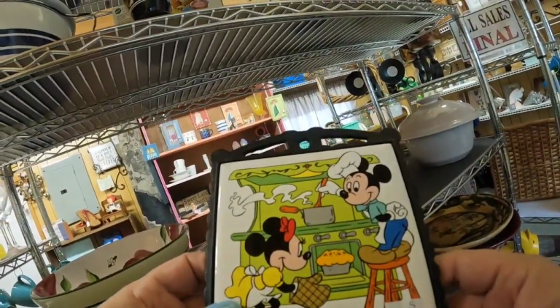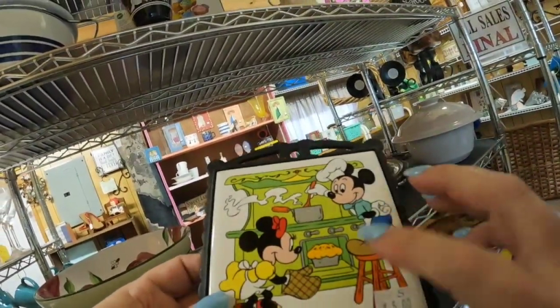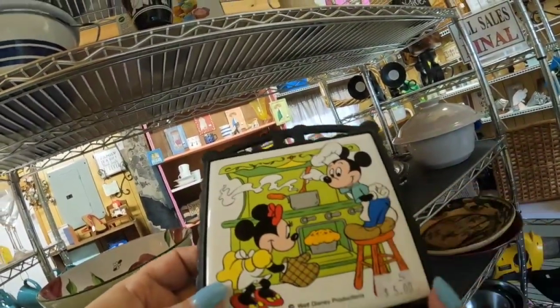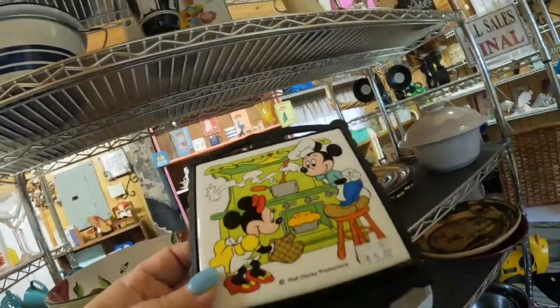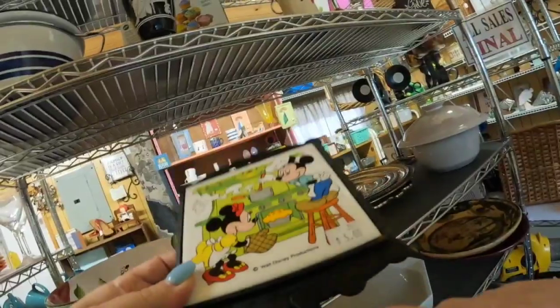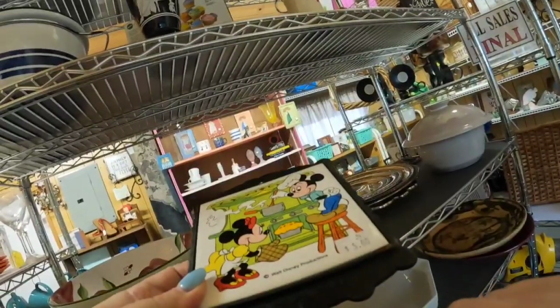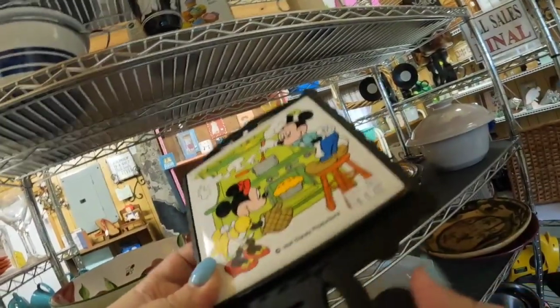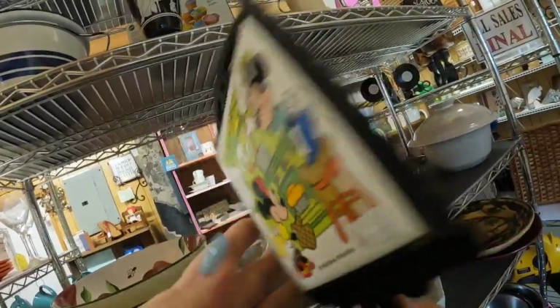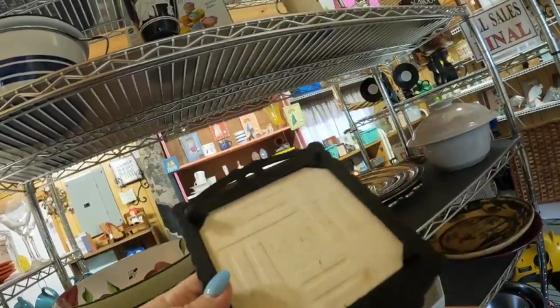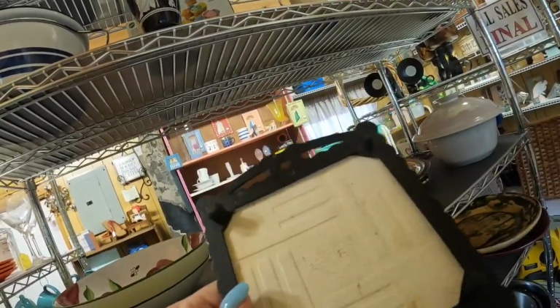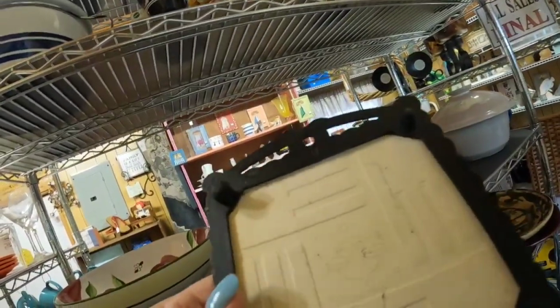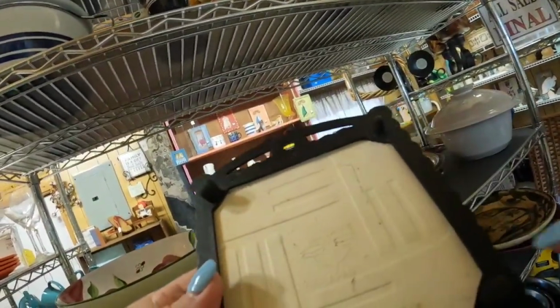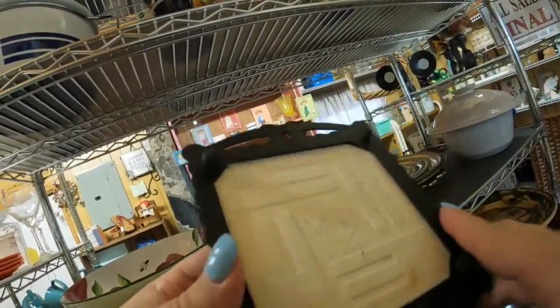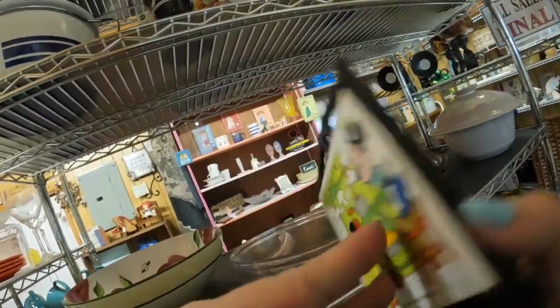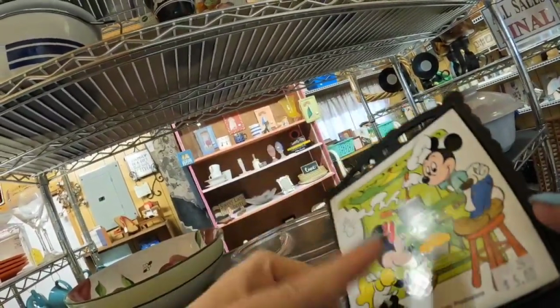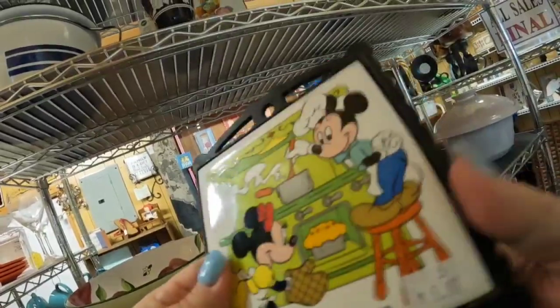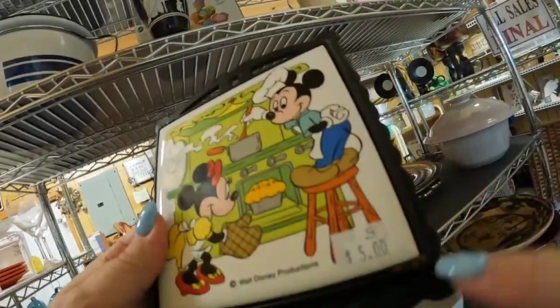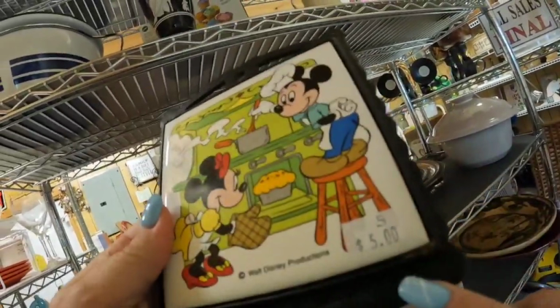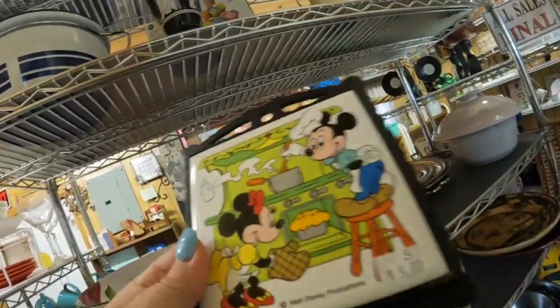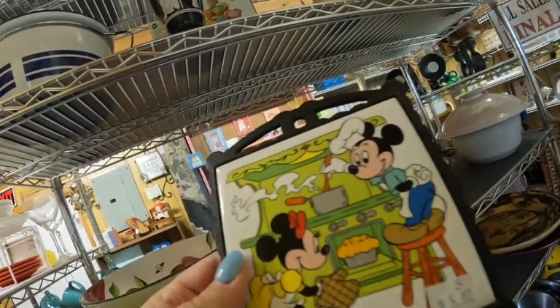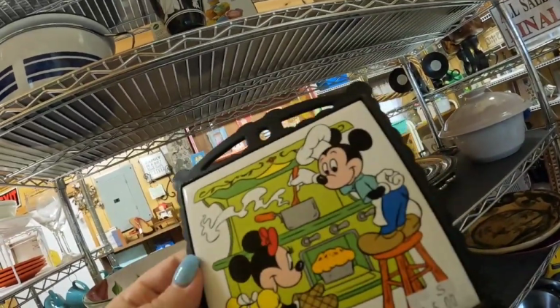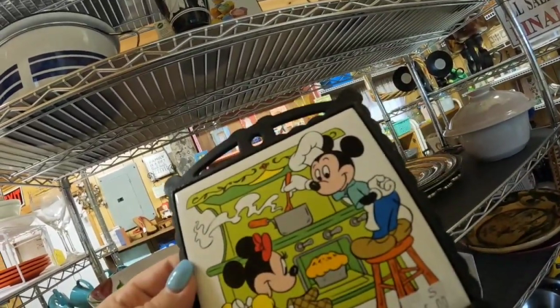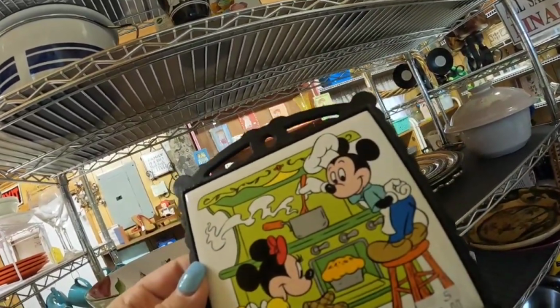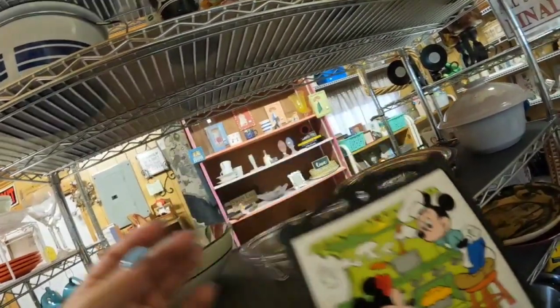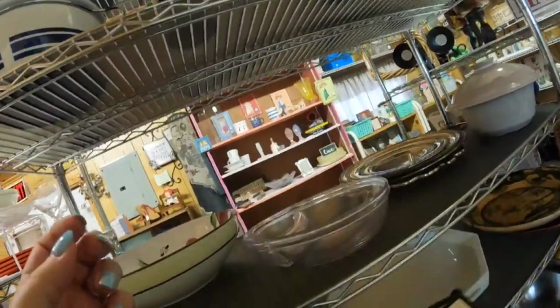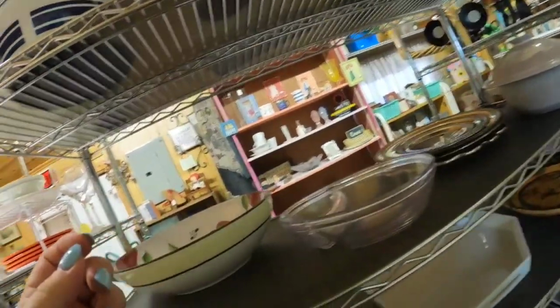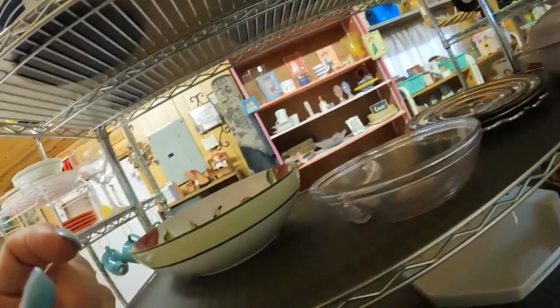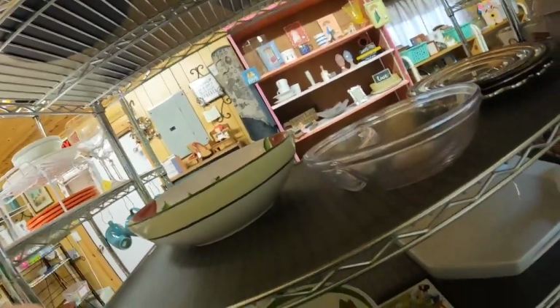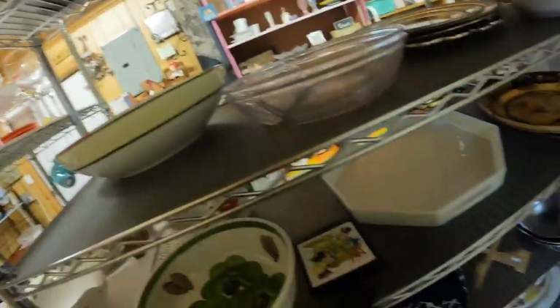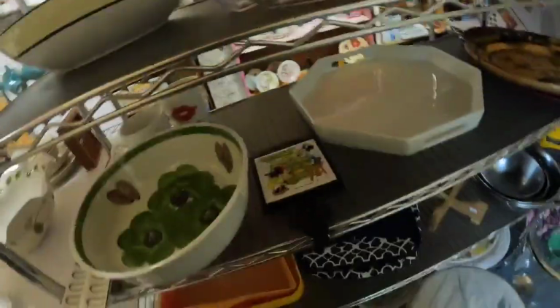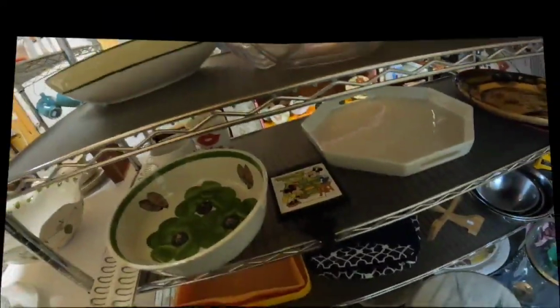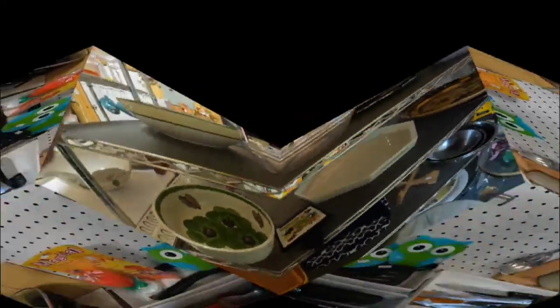Walt Disney Productions — a cute little wrought iron trivet, made in Japan. But $5 is a bit much for me, so I think I'm going to leave that. It's very, very cute though.